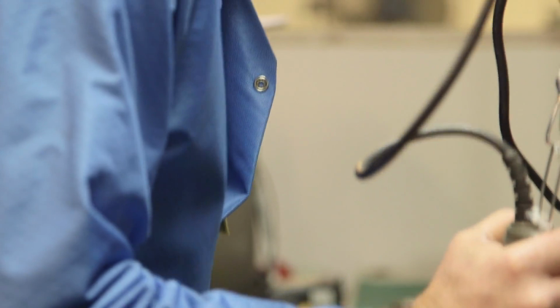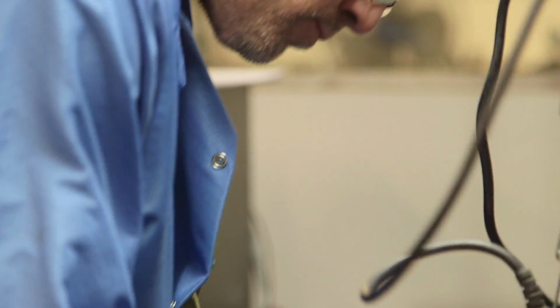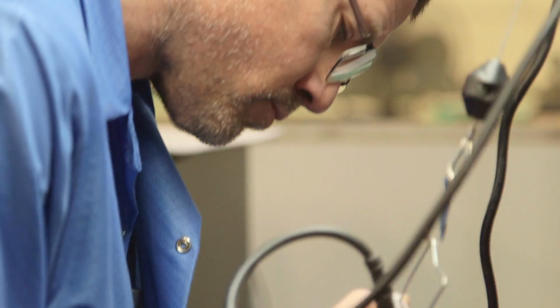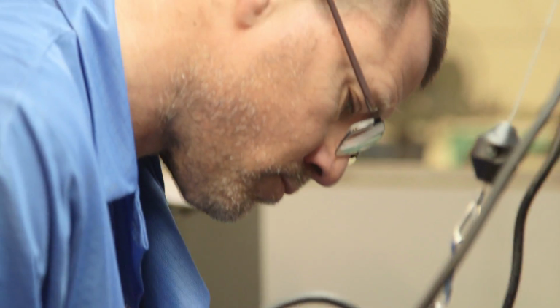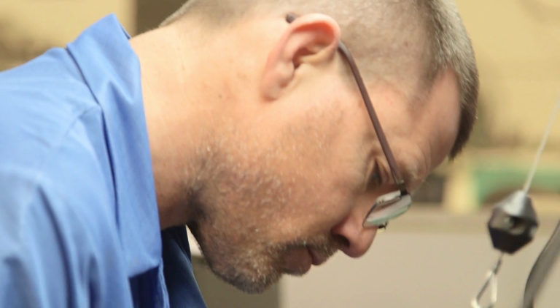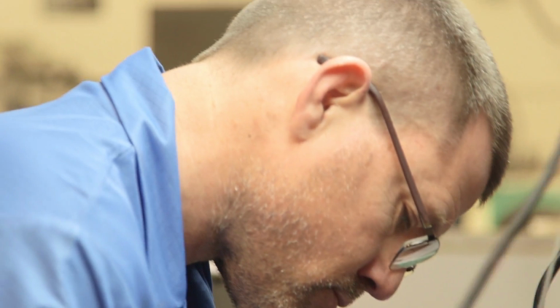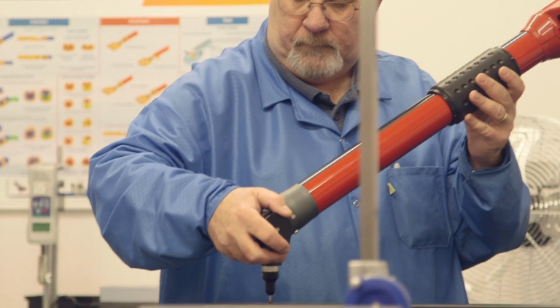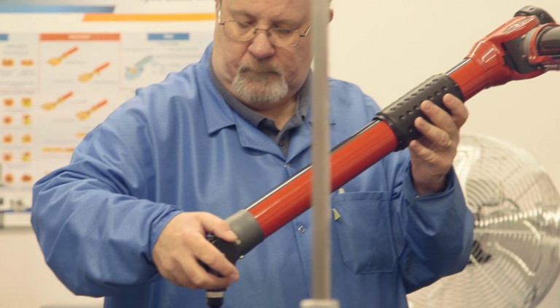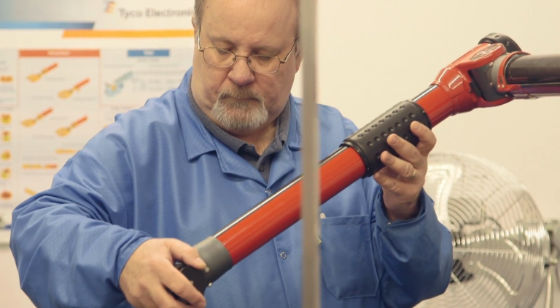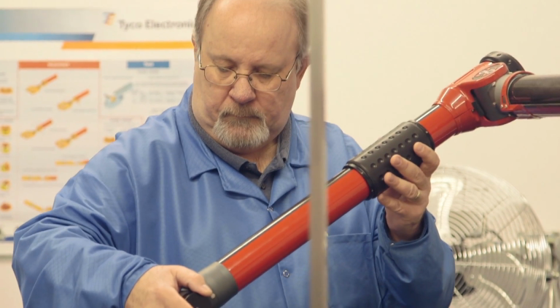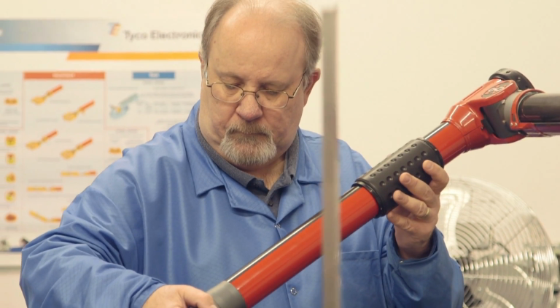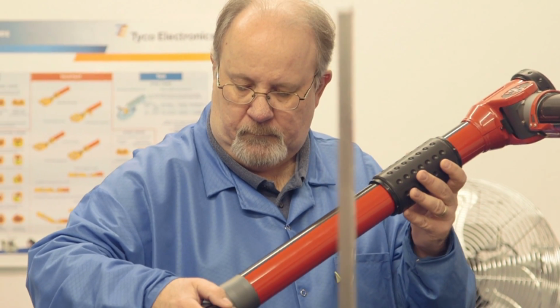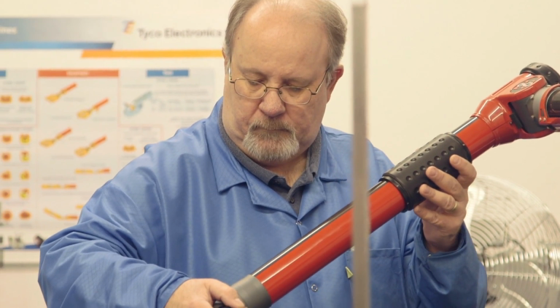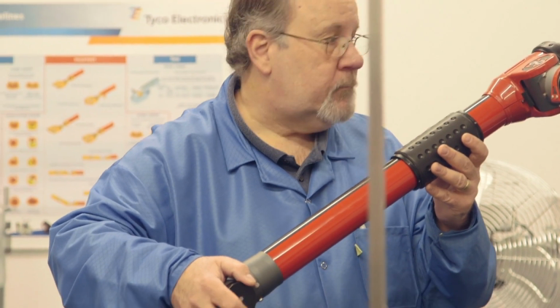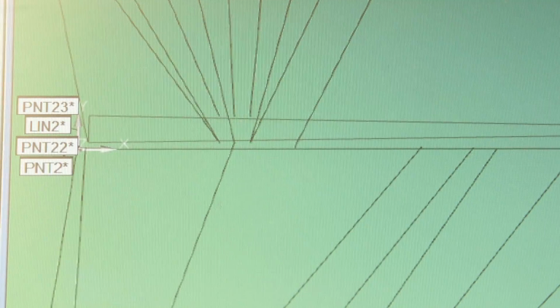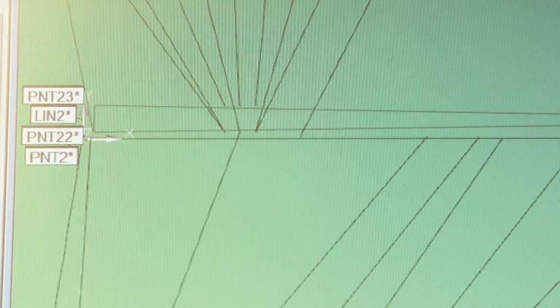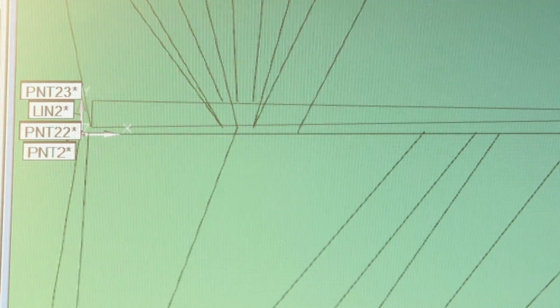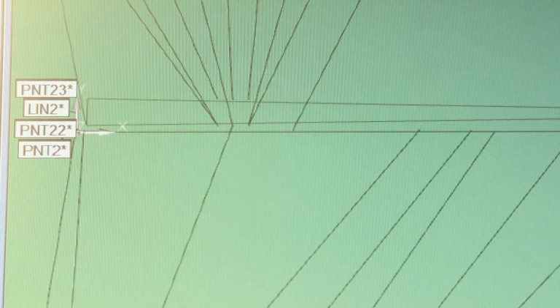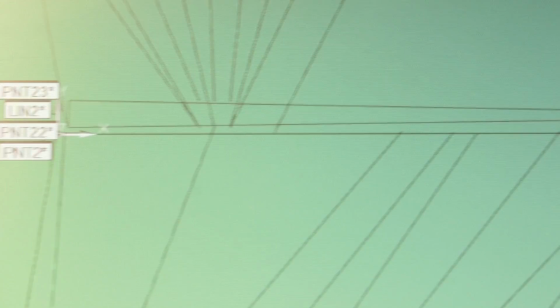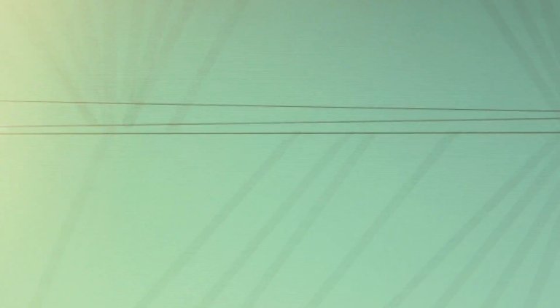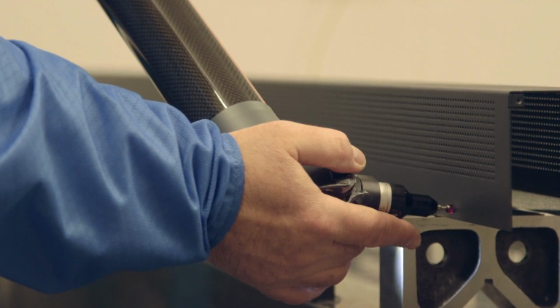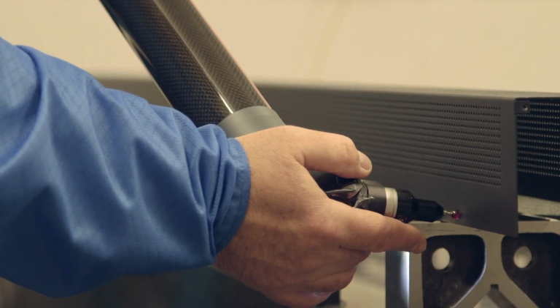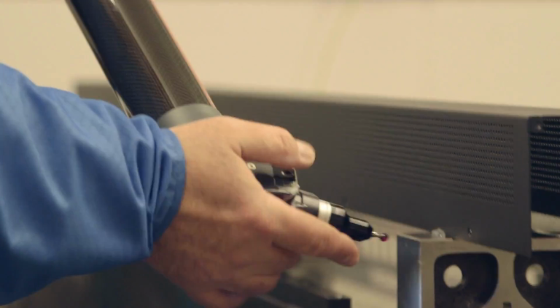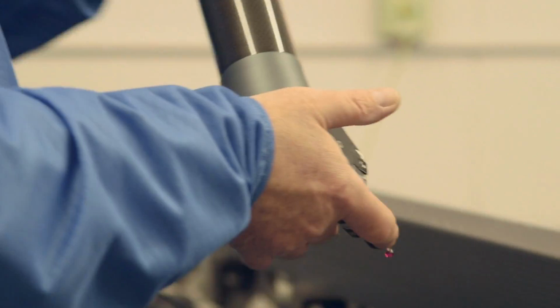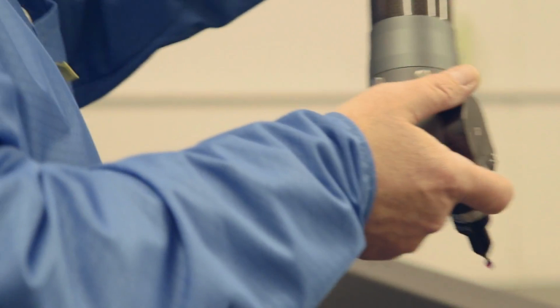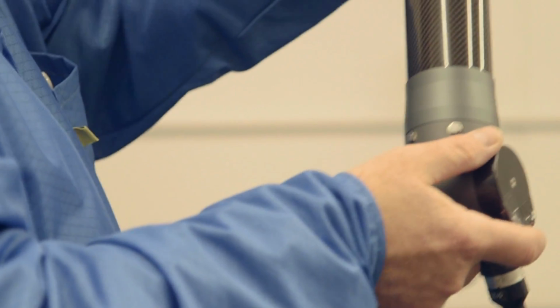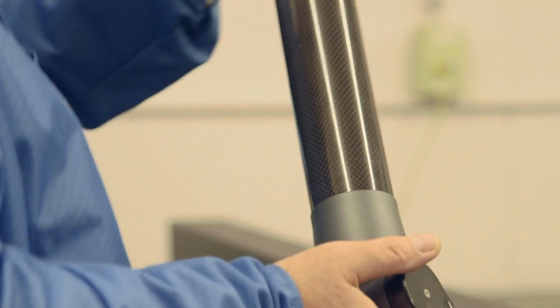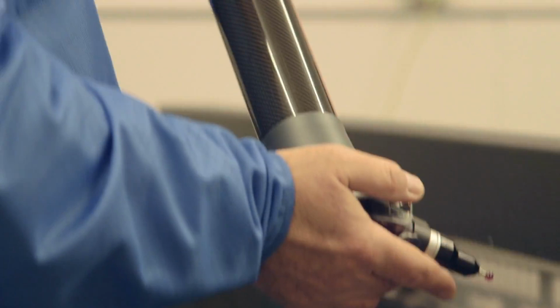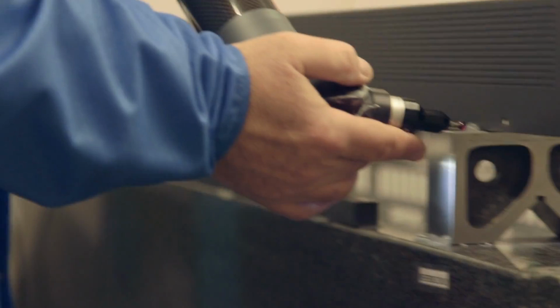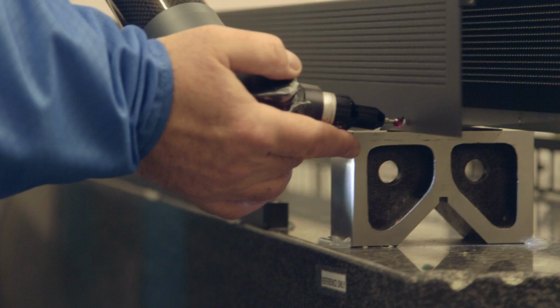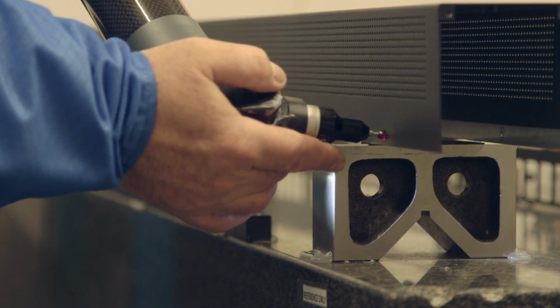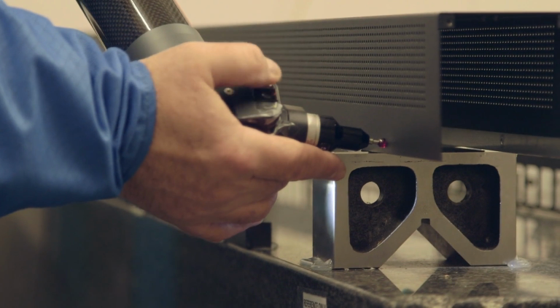The manufacturing process starts in Reno, Nevada, where we develop, build, and test each design. We then train our global manufacturing sites on how to utilize our techniques and tools to build high-quality components.